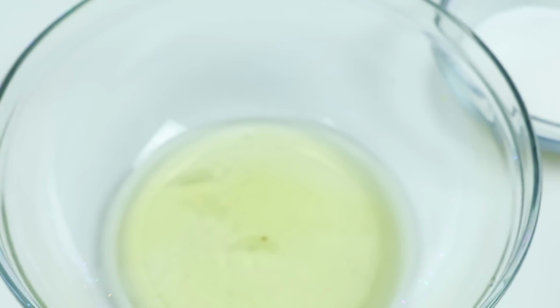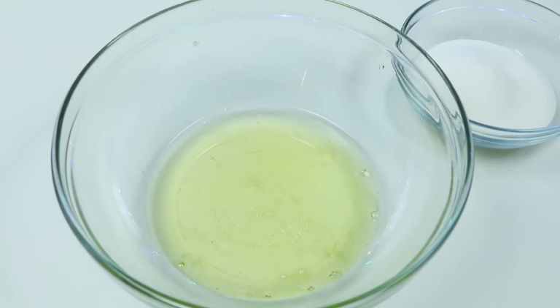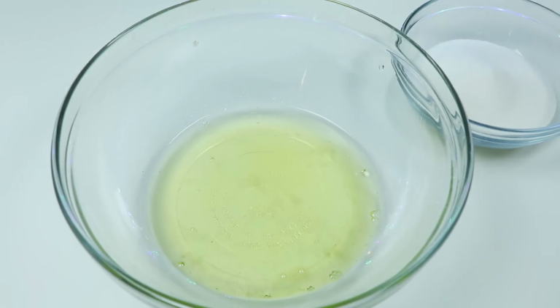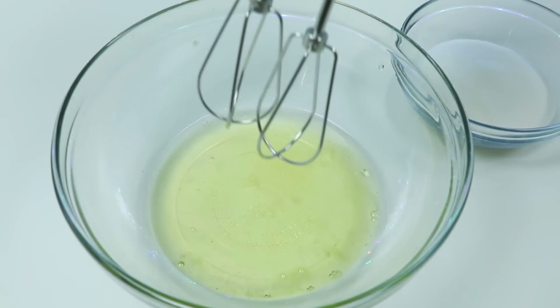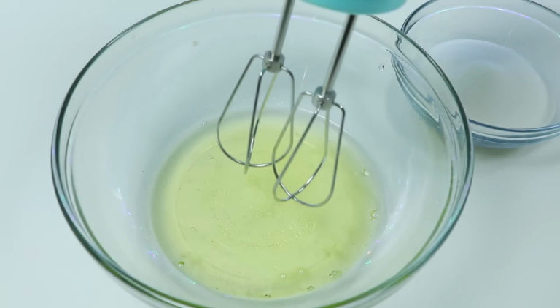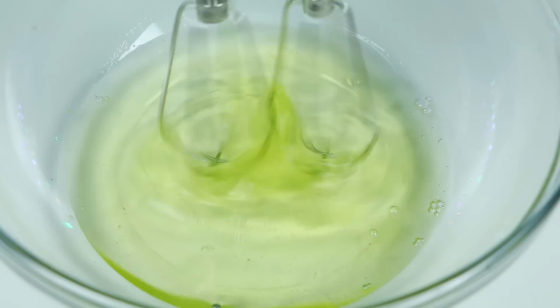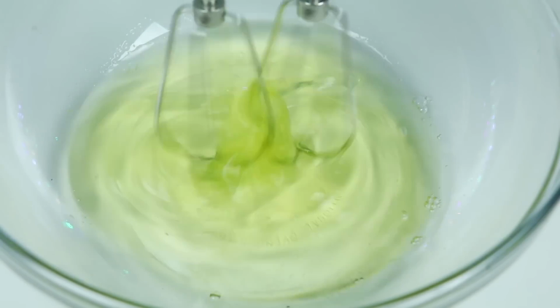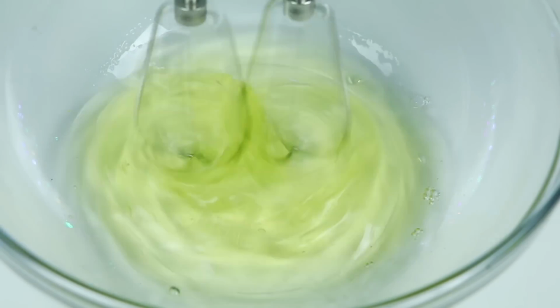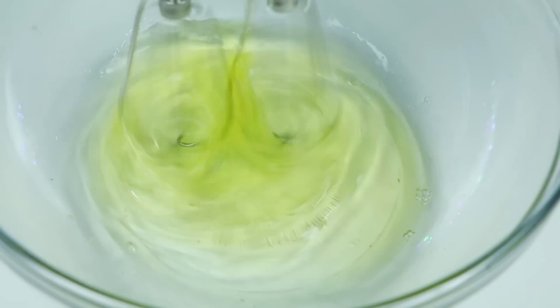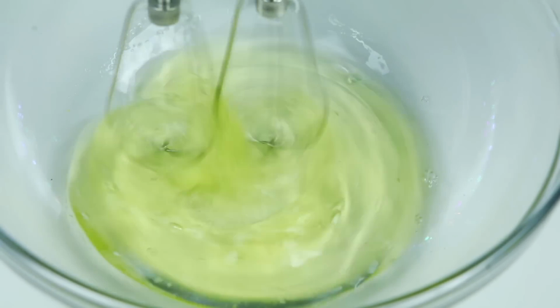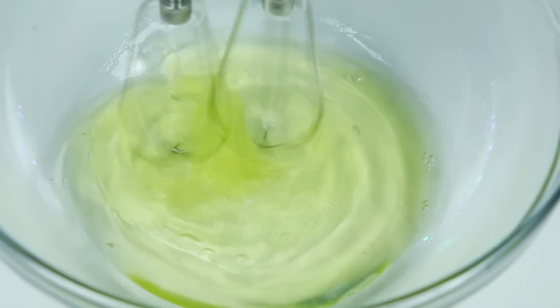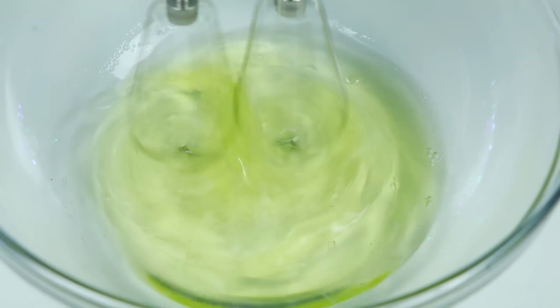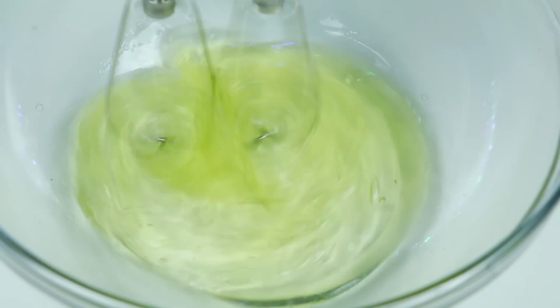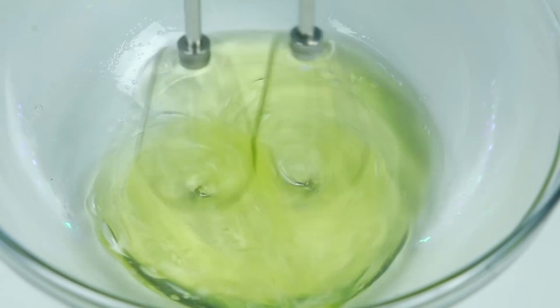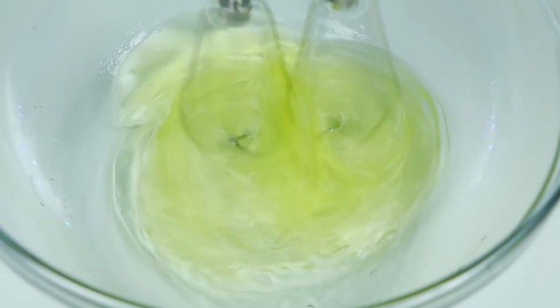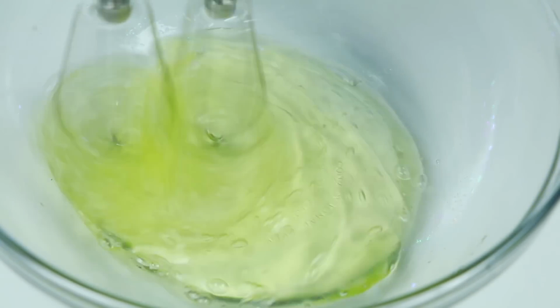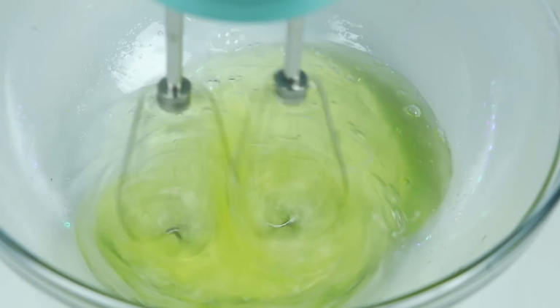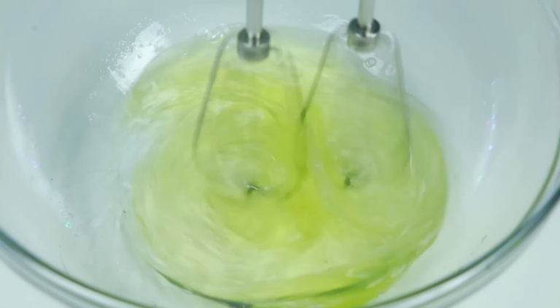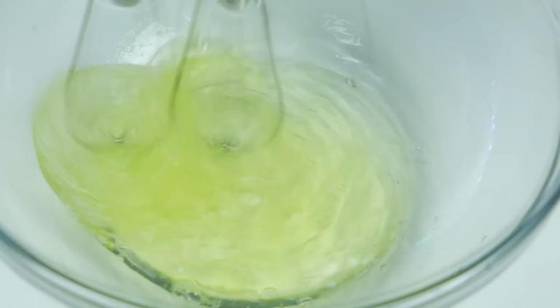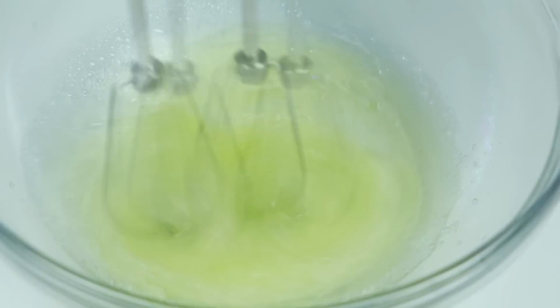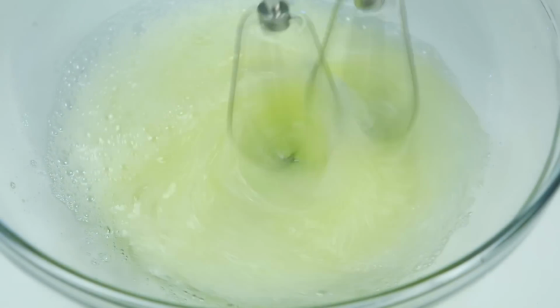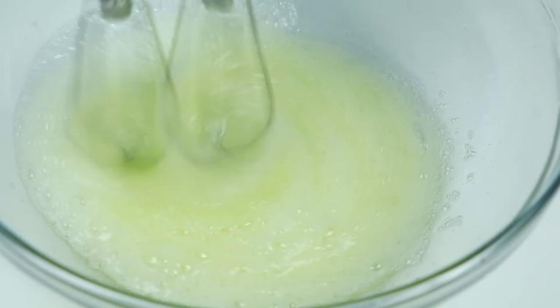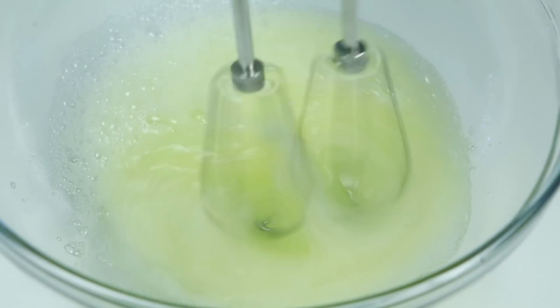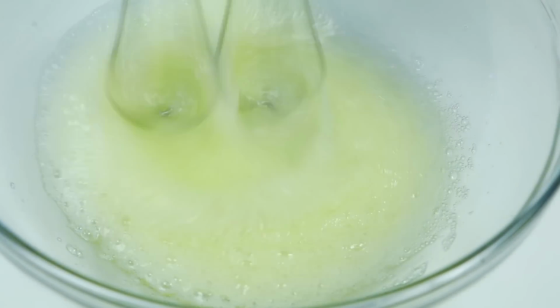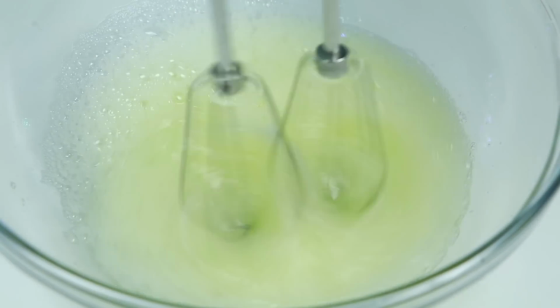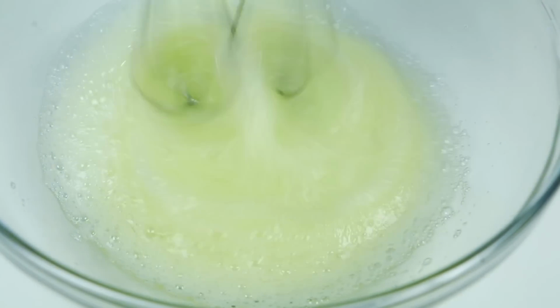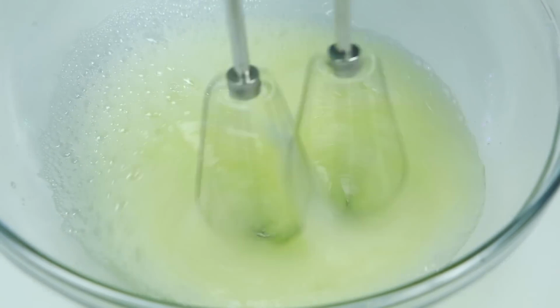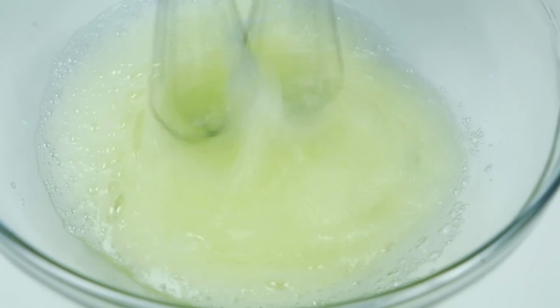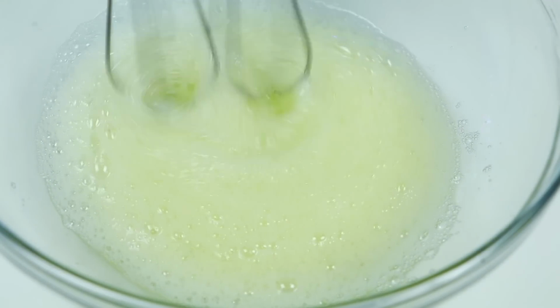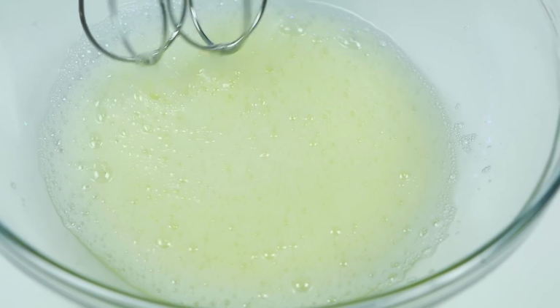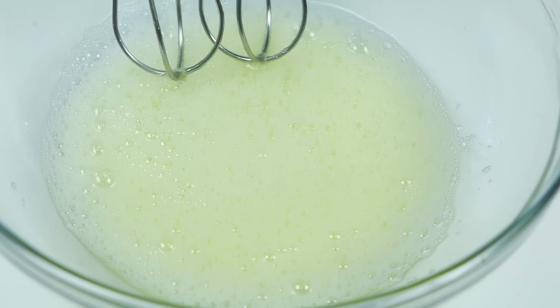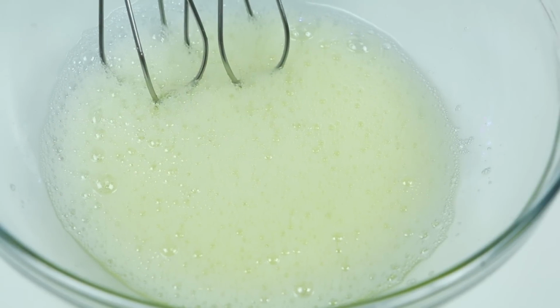All right, now let's use a hand mixer to mix this all up. Now once you see this frothy look, you can stop mixing and add about a half cup of sugar.